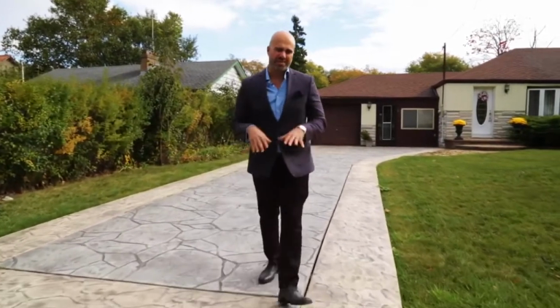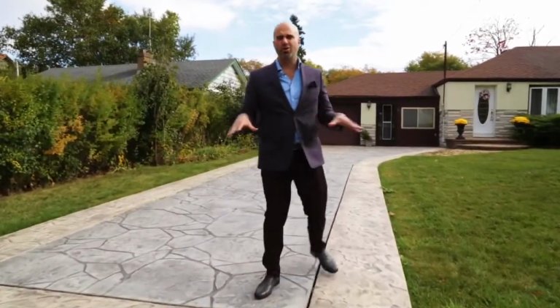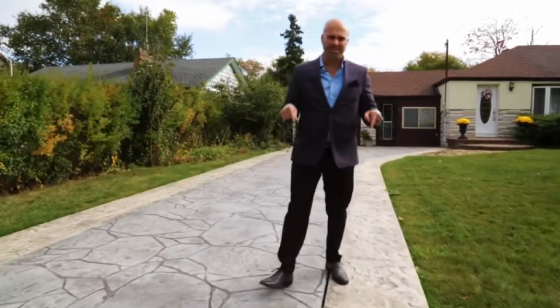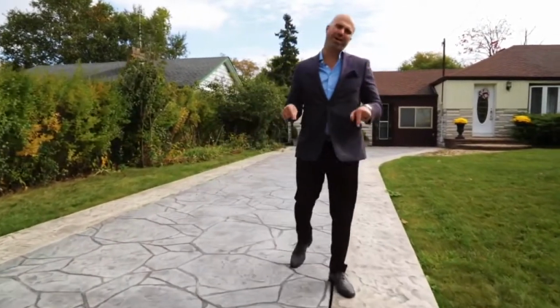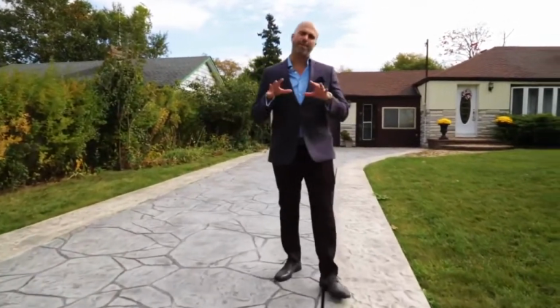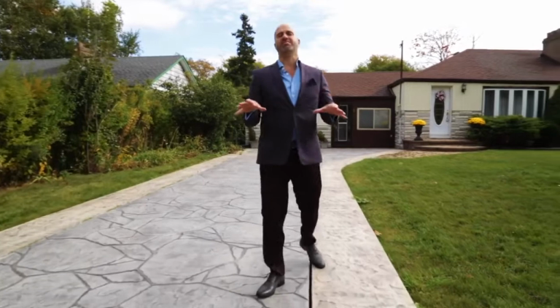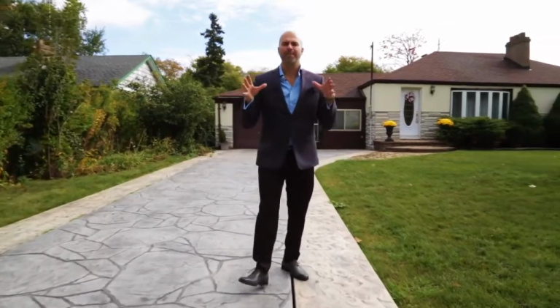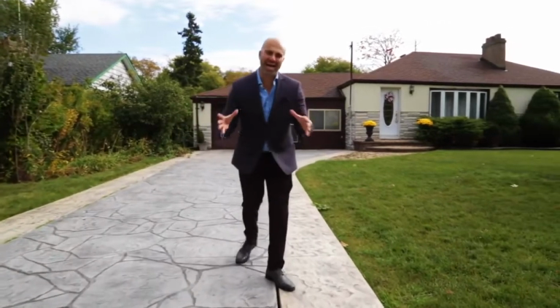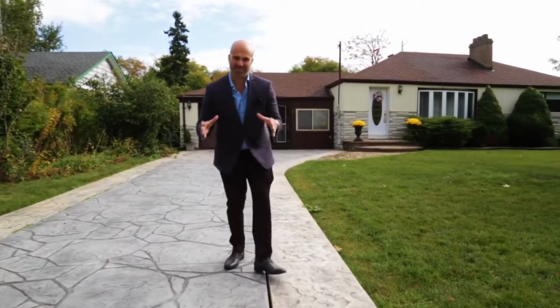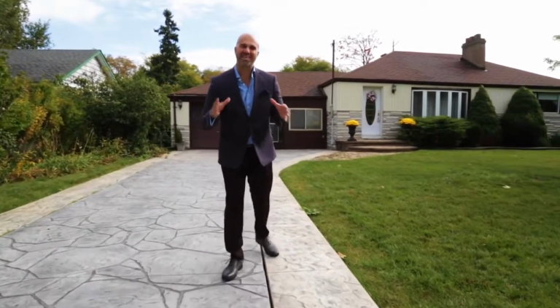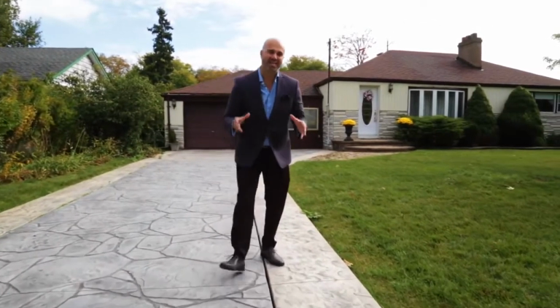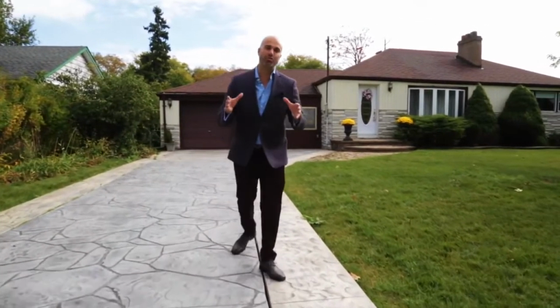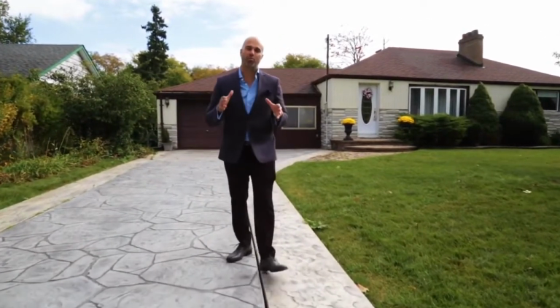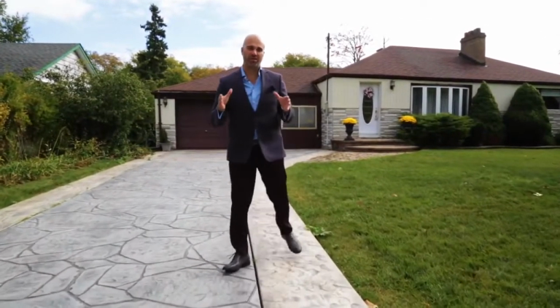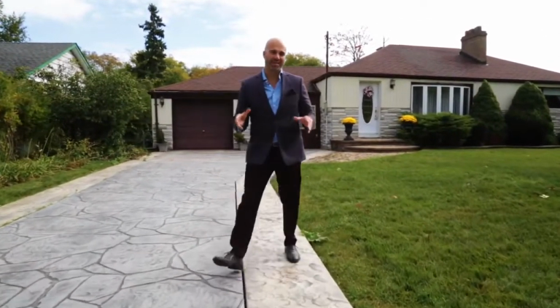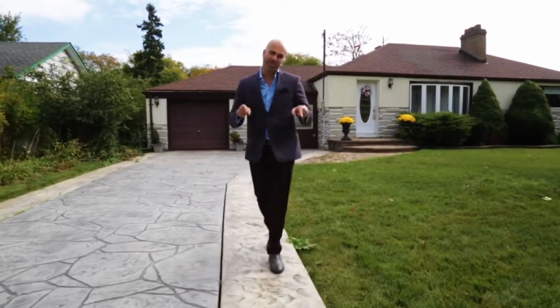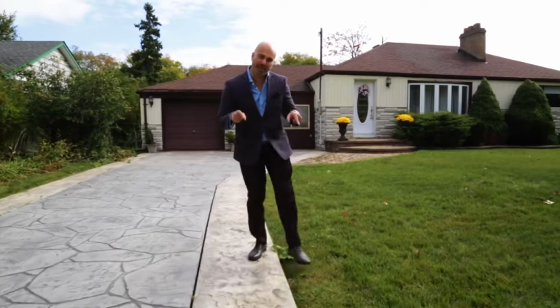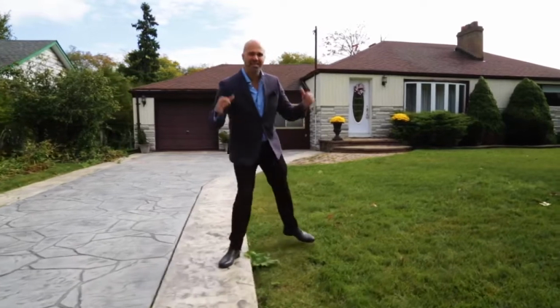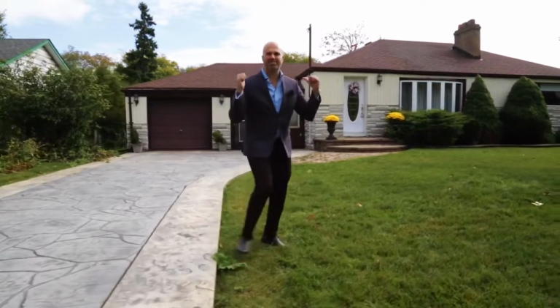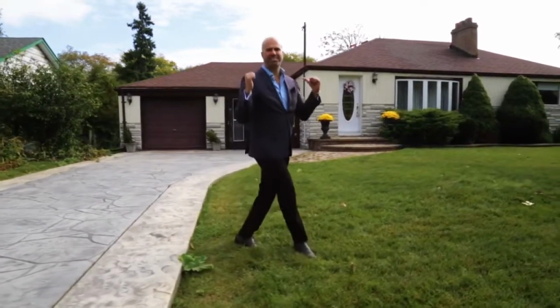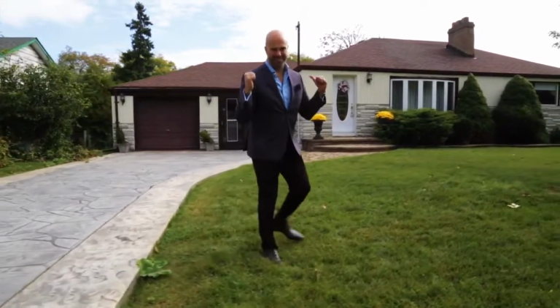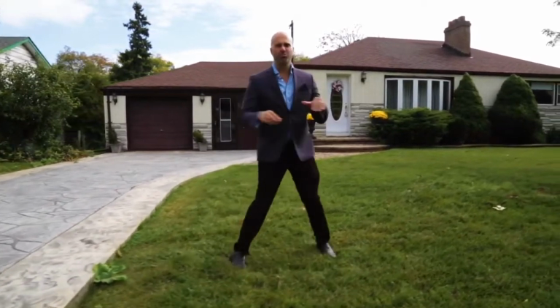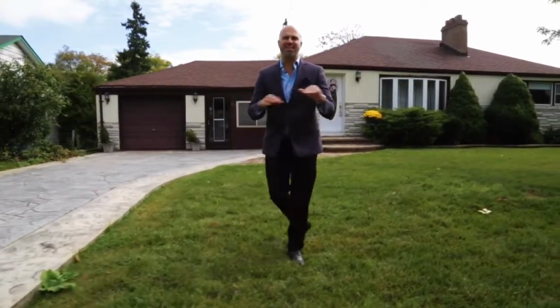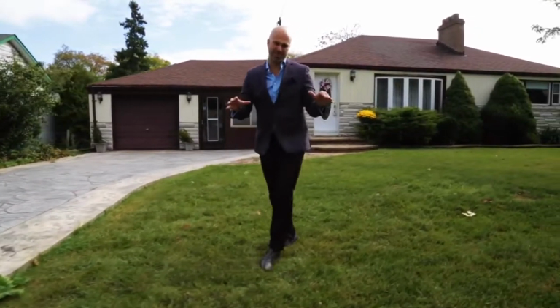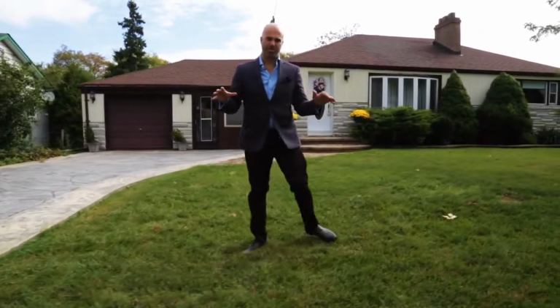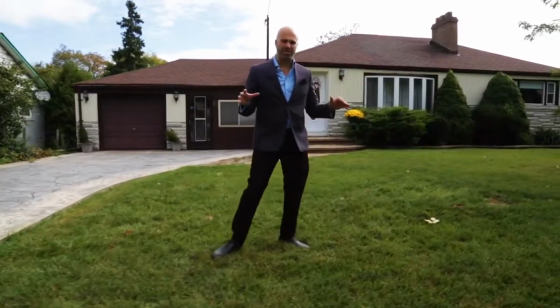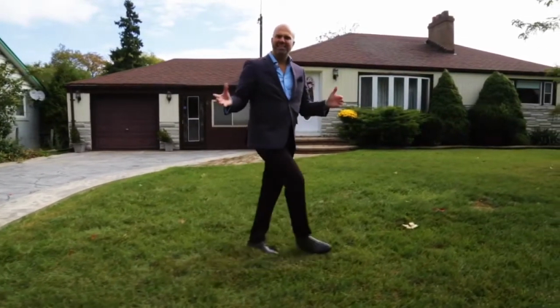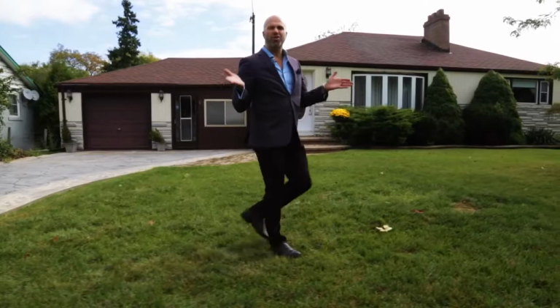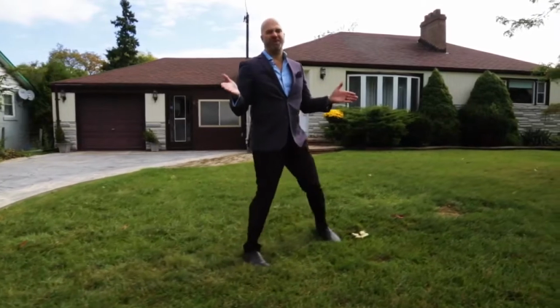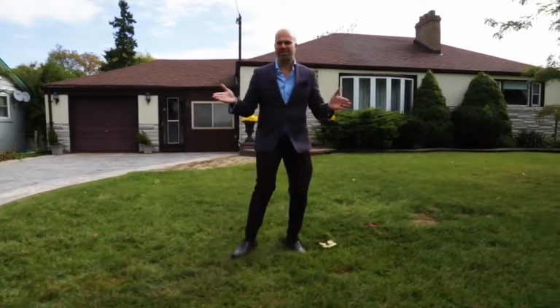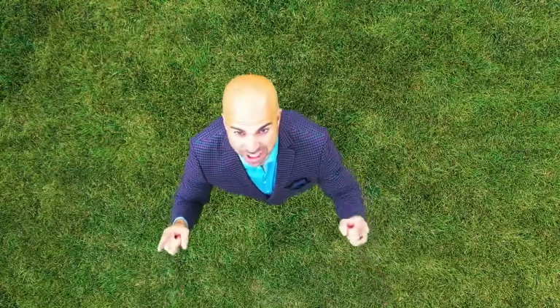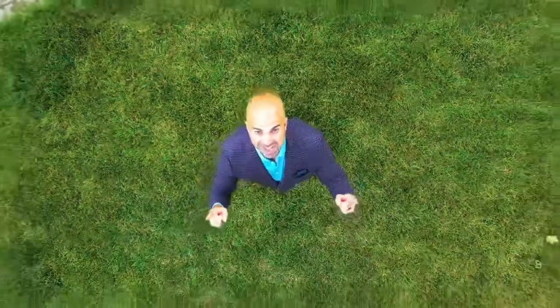This home is situated on a massive 78 by 201 foot lot, and the best part is it backs onto green space. You will never have any neighbors behind you — that's unheard of nowadays. Let's go take a look.